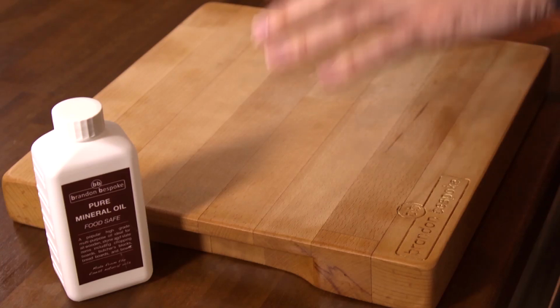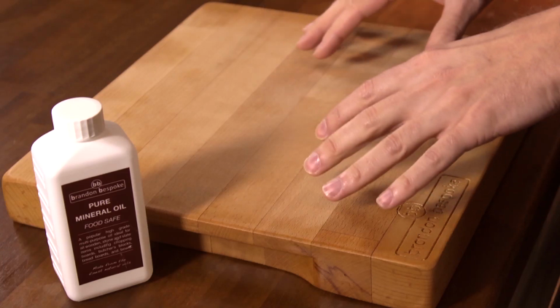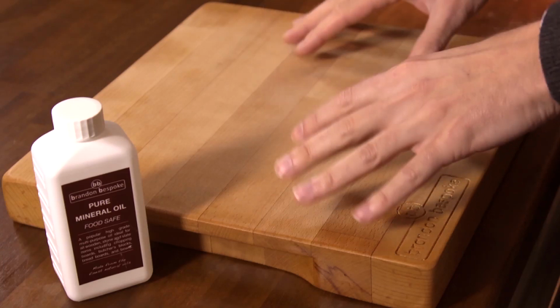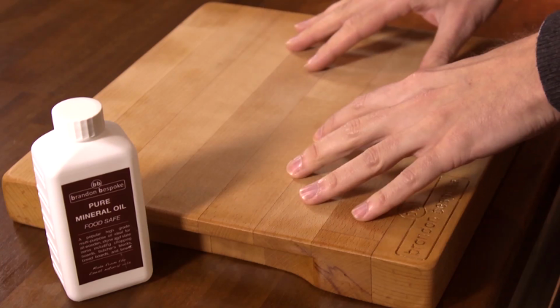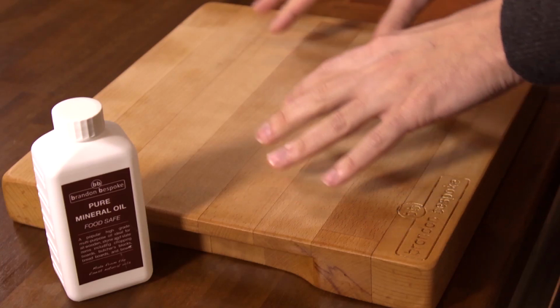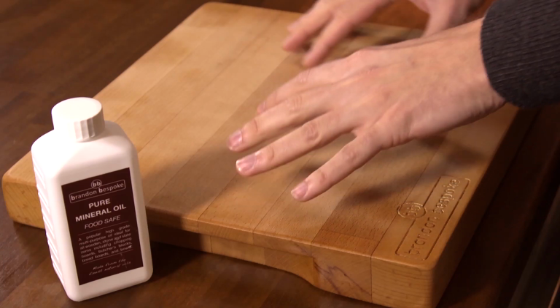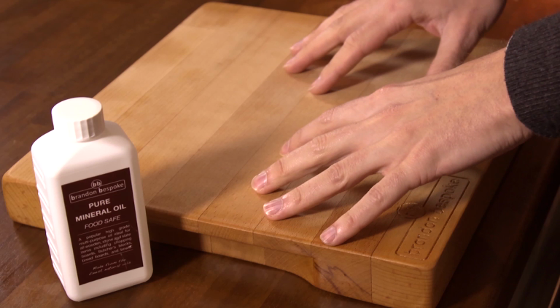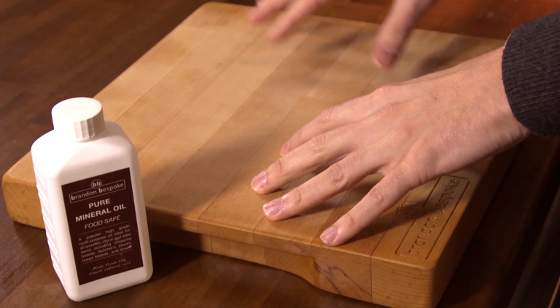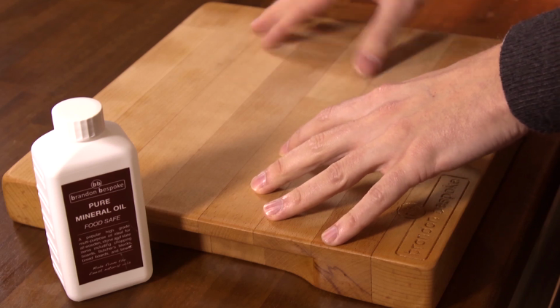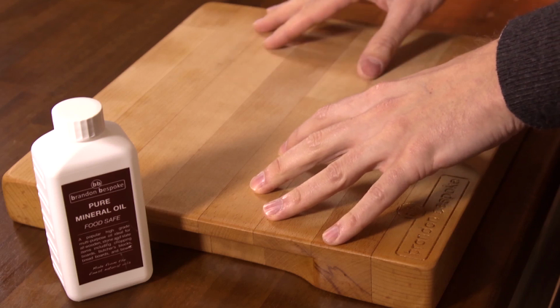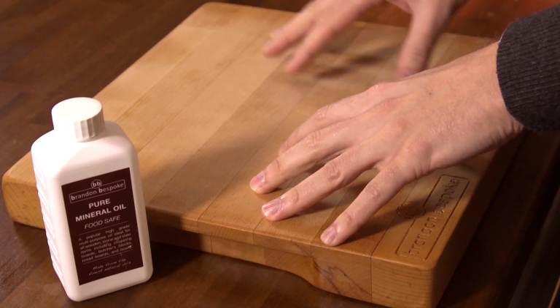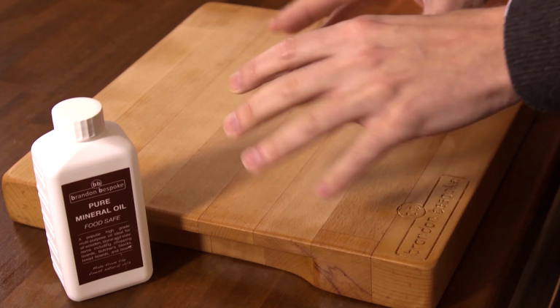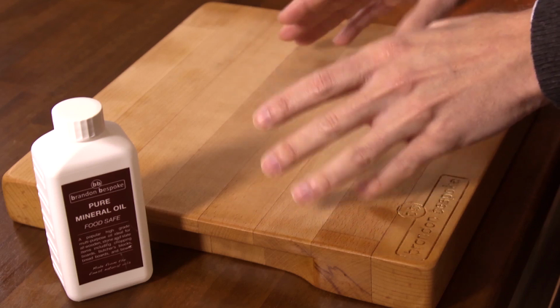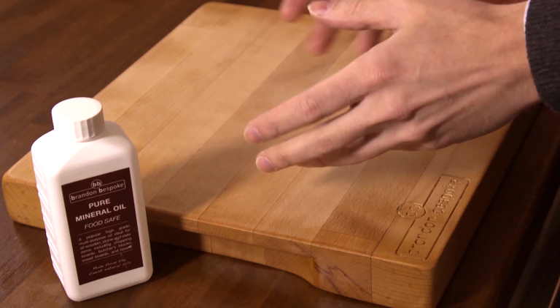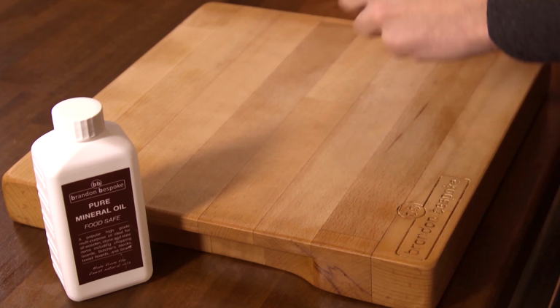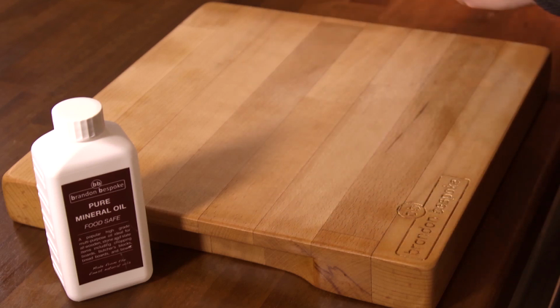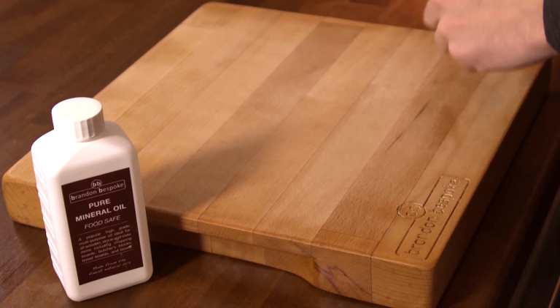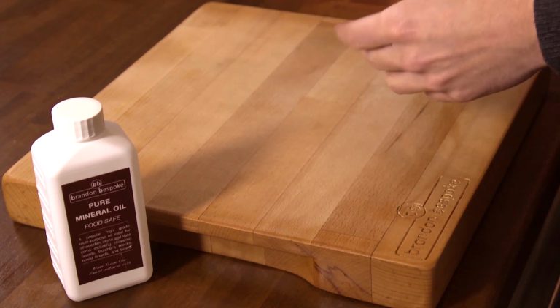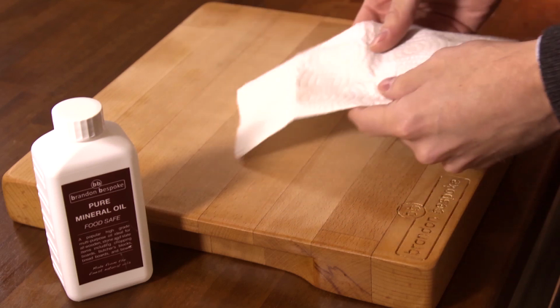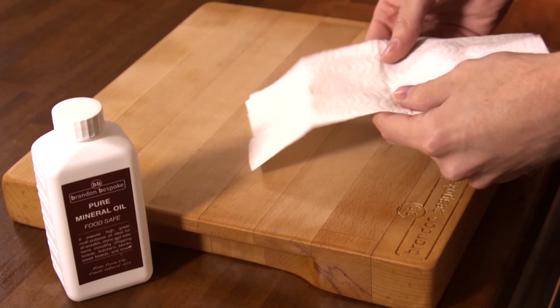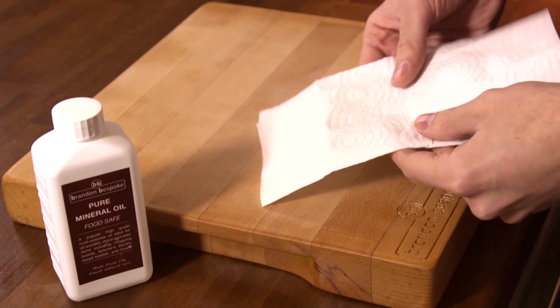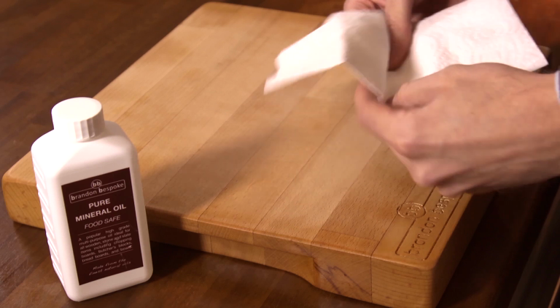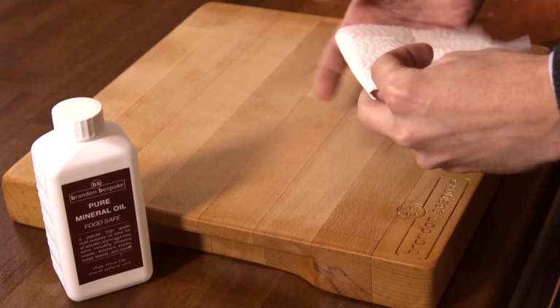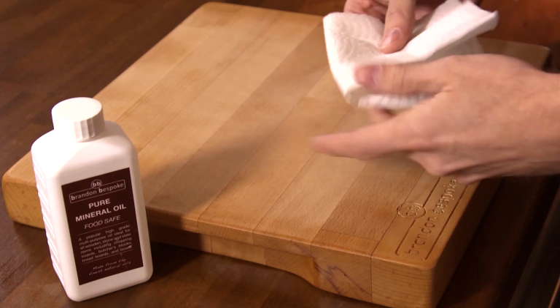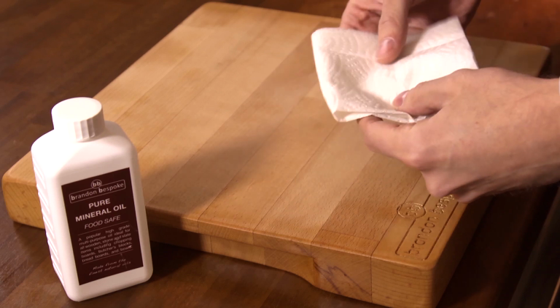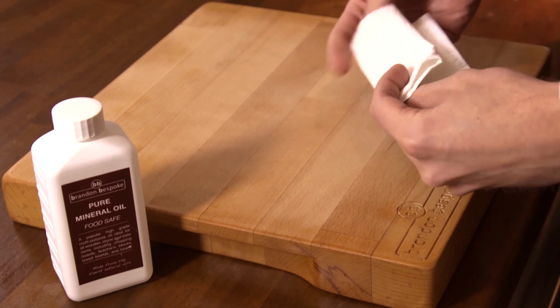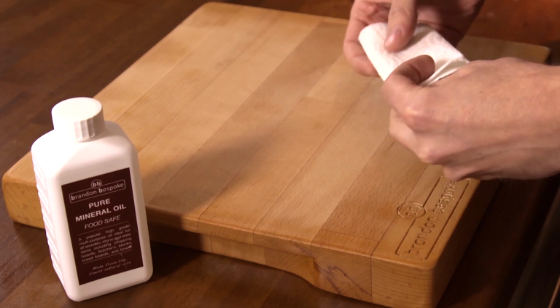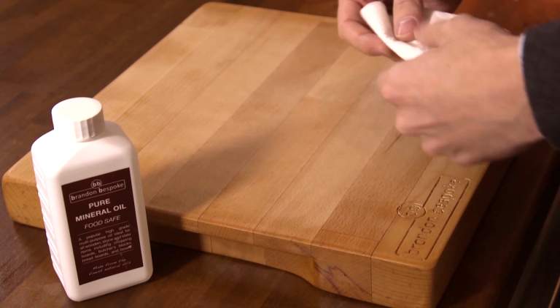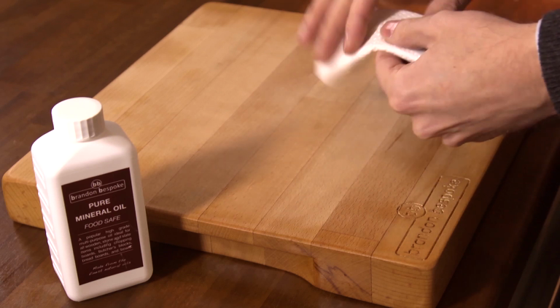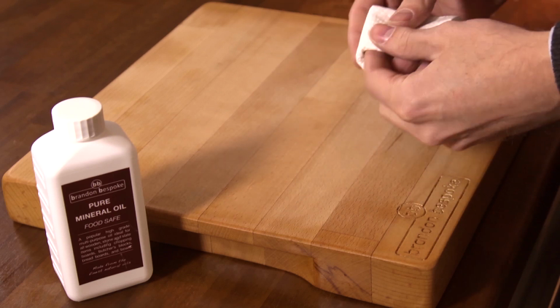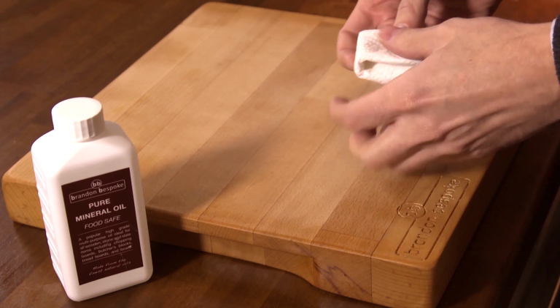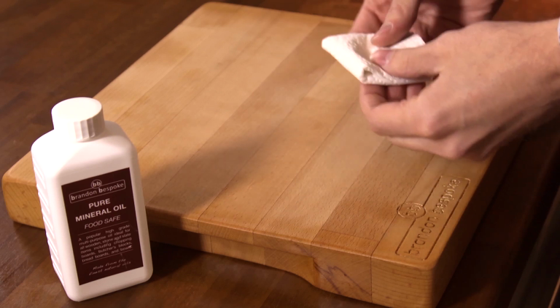Here I have a well-used board. Now preparation is really important to get a good finish, and instructions are provided. I'm going to take a clean, dry piece of kitchen towel and now apply the treatment.